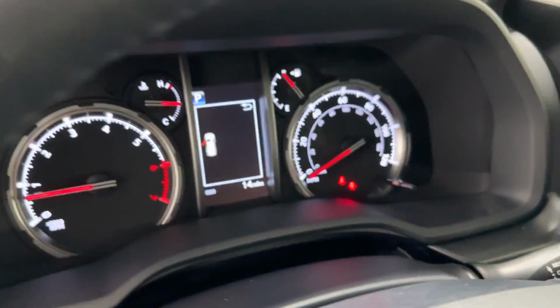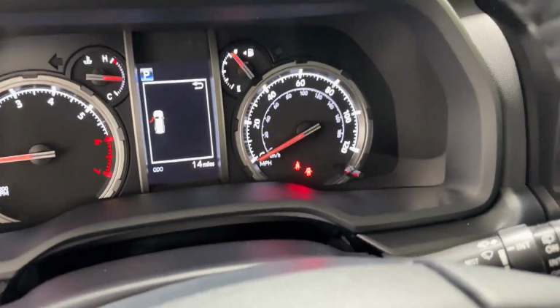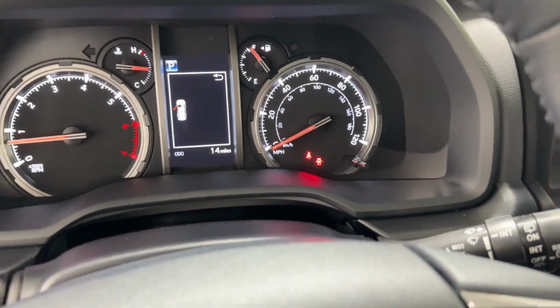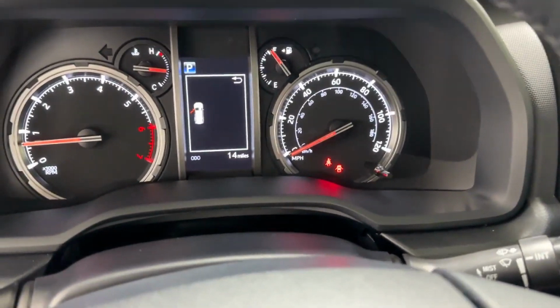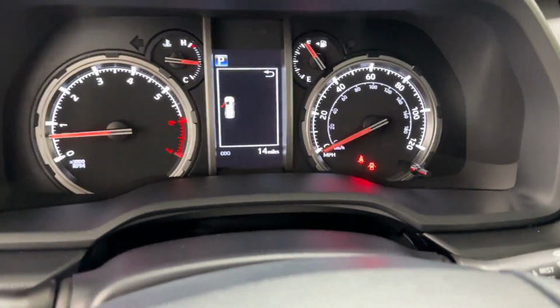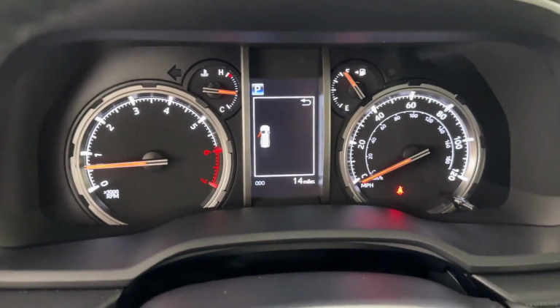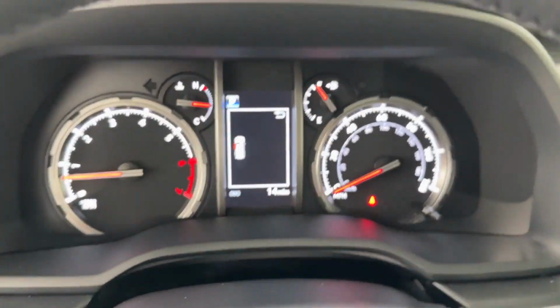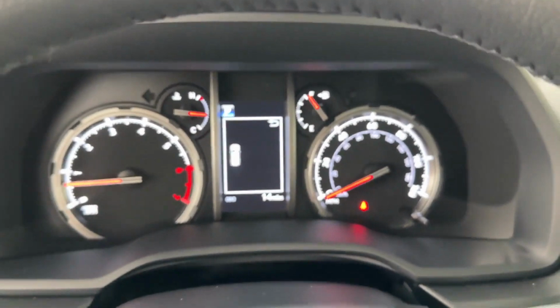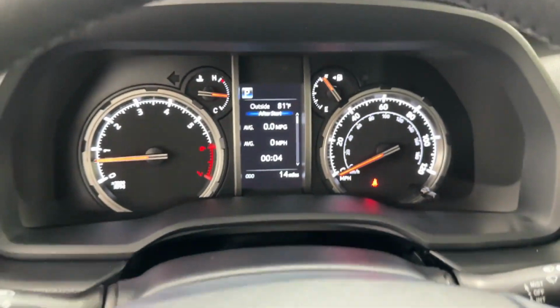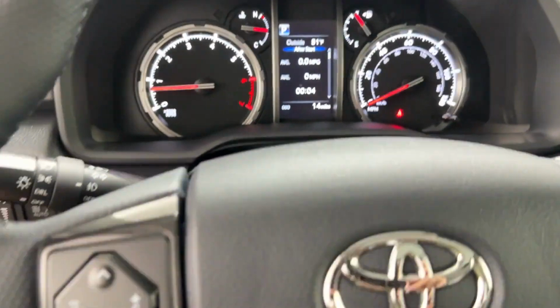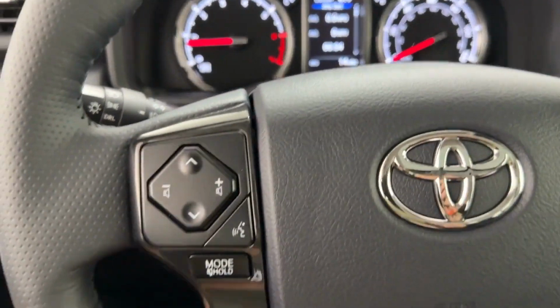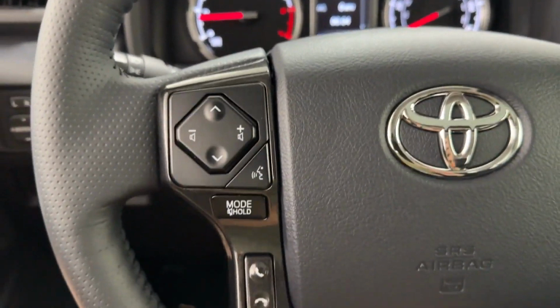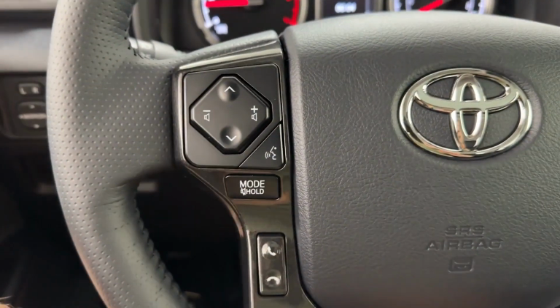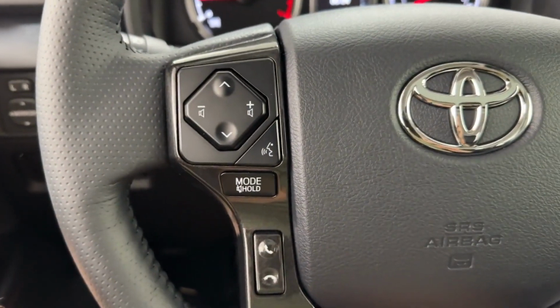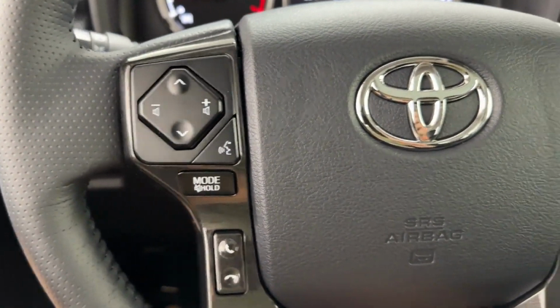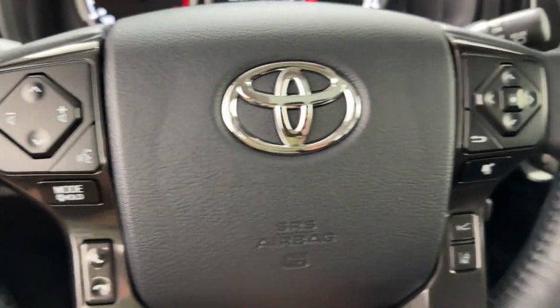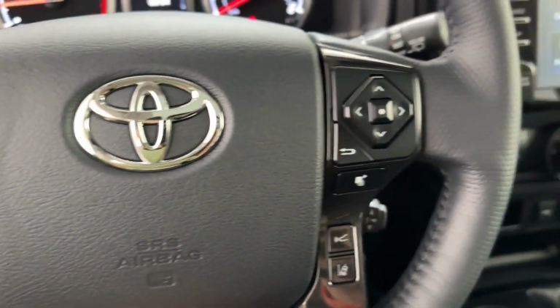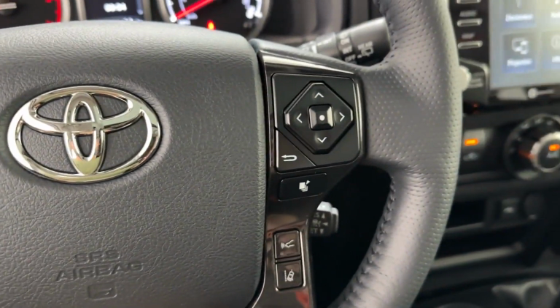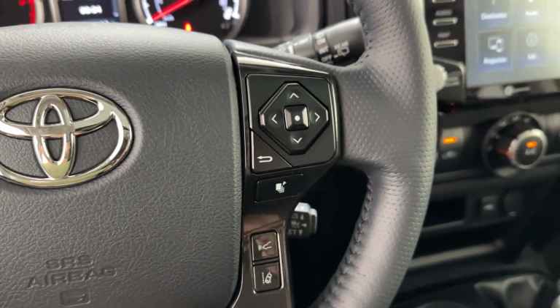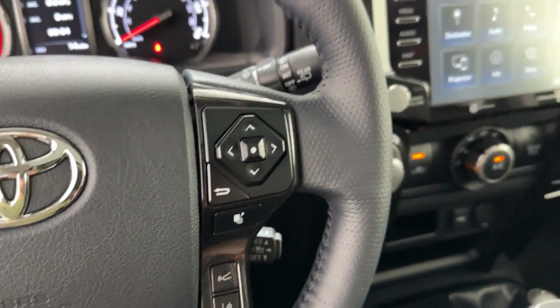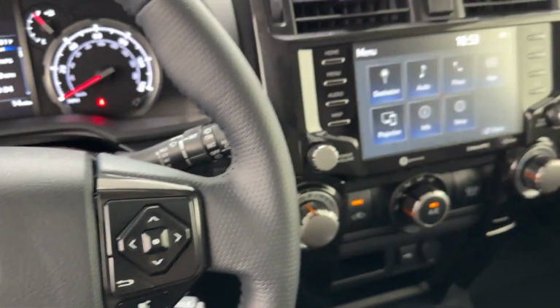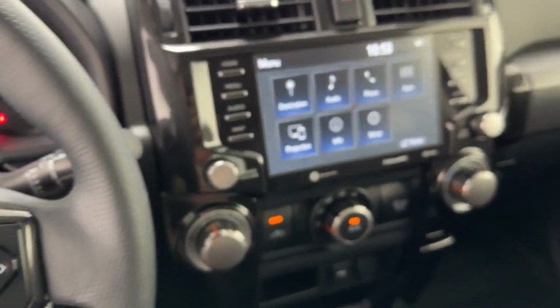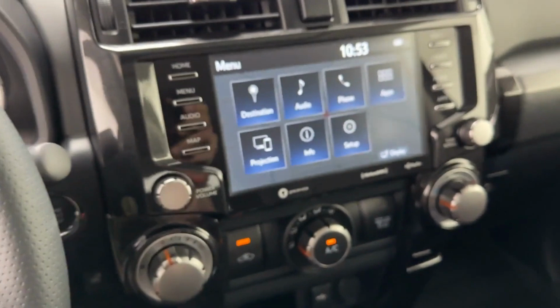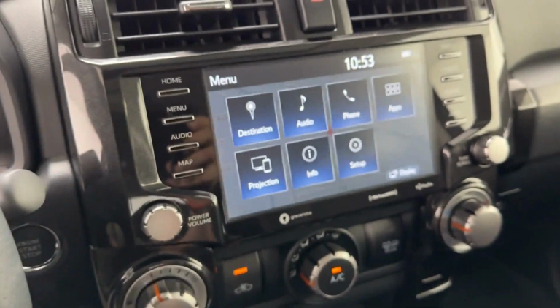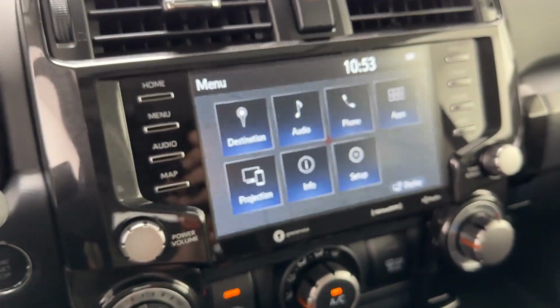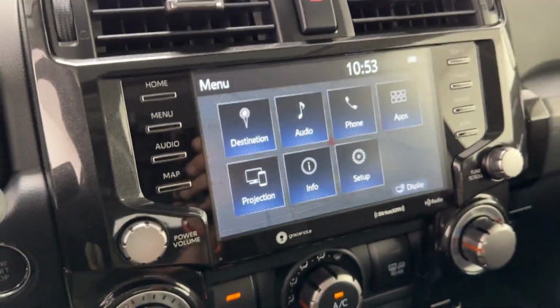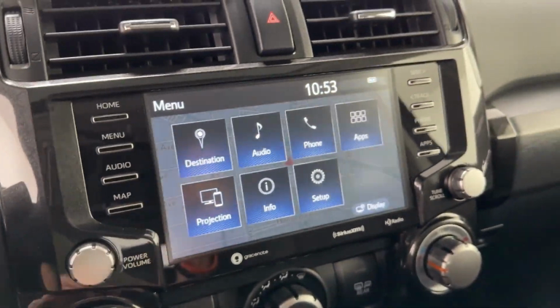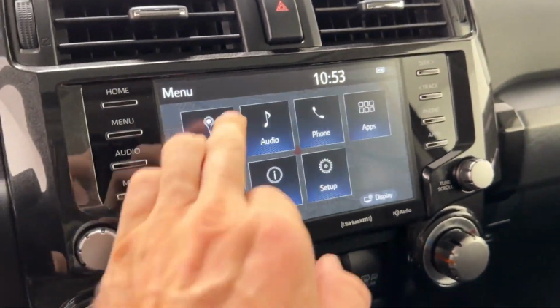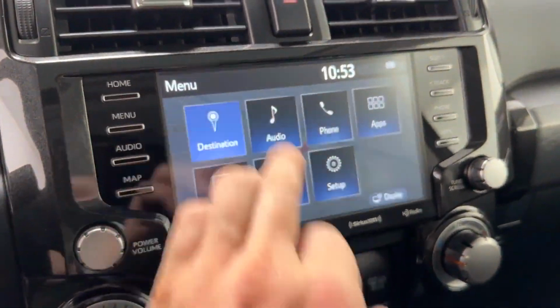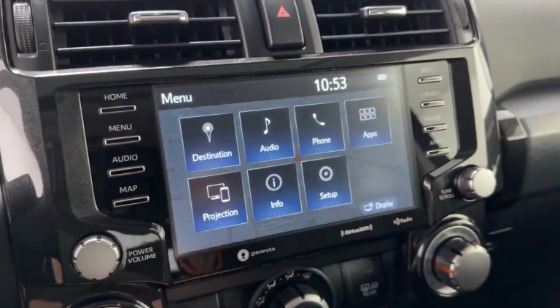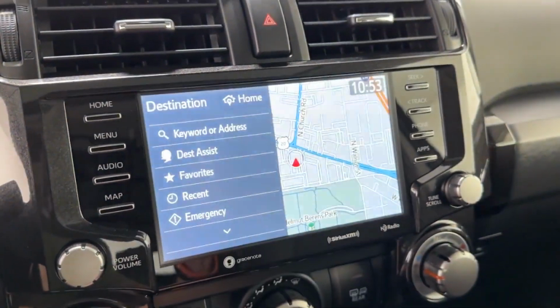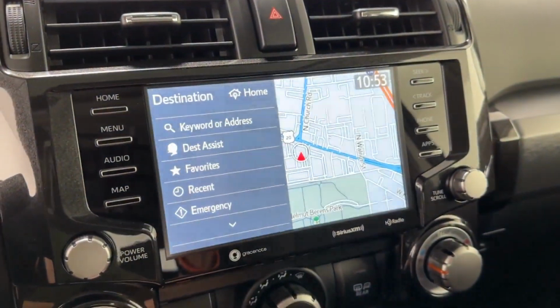Backup camera, tinted windows, power driver seat, power passenger seat, pass-through rear seat, and Bluetooth. Take home the car of your dreams today.